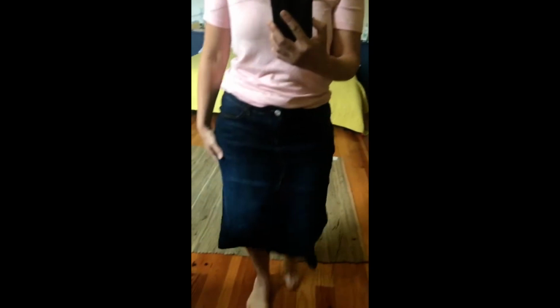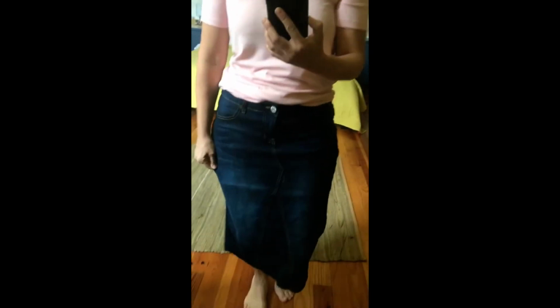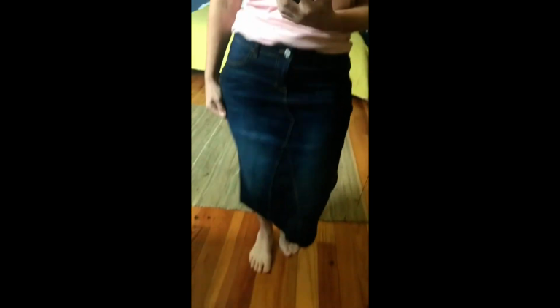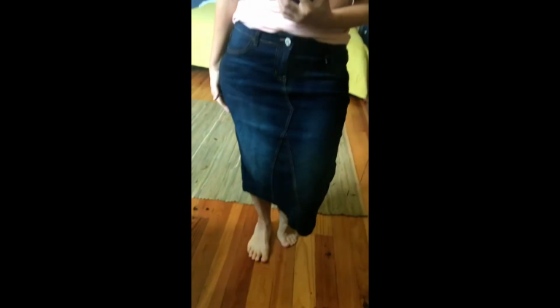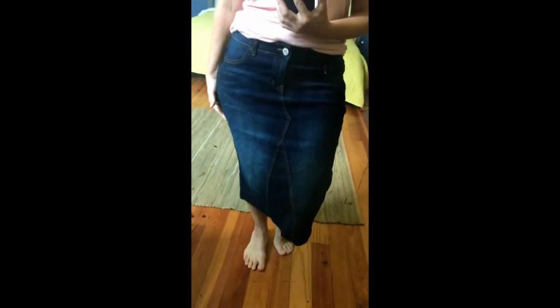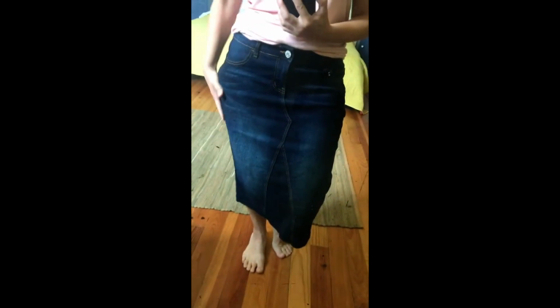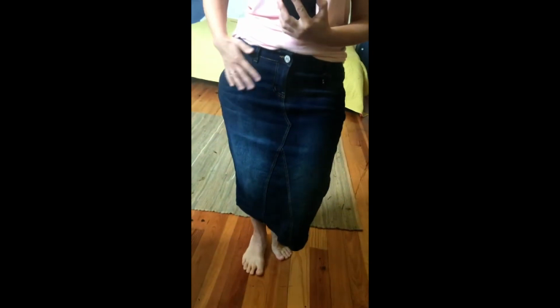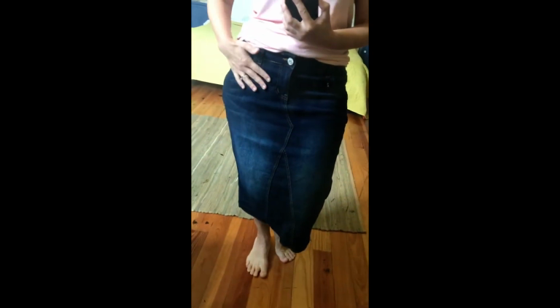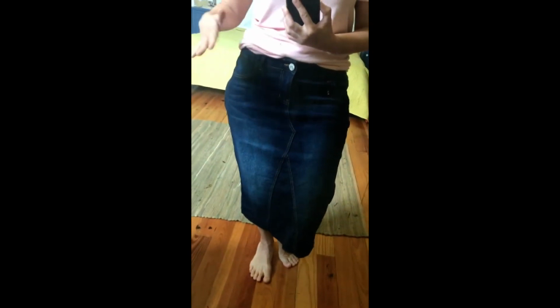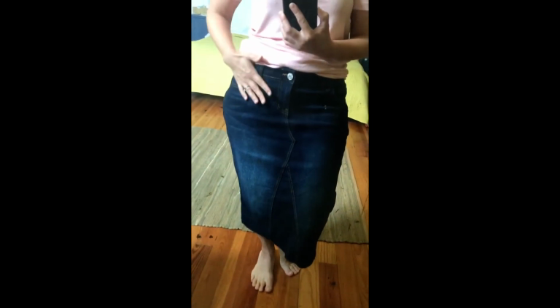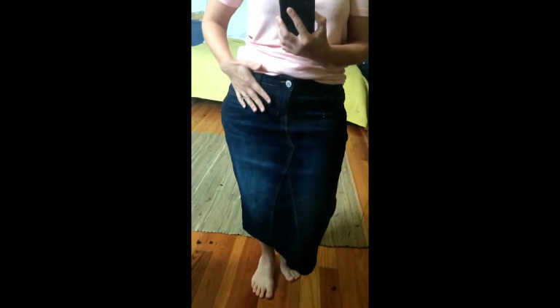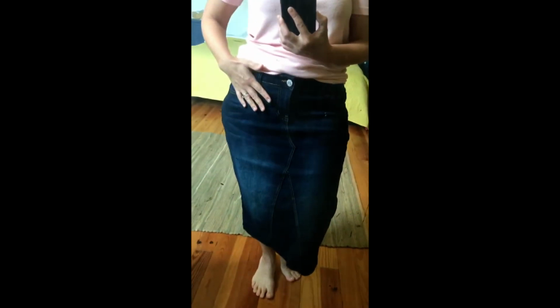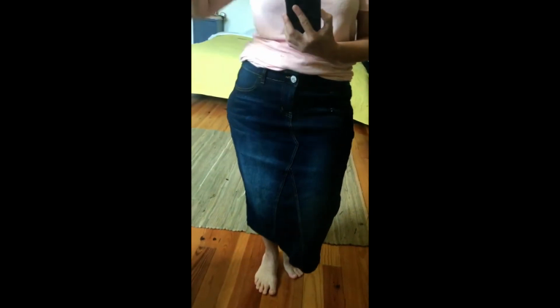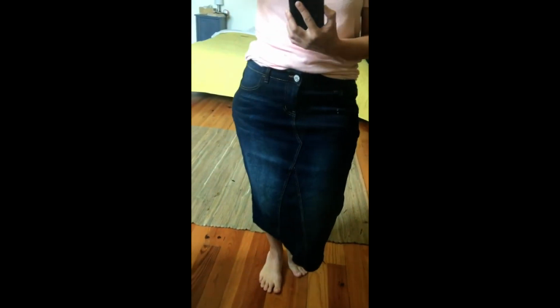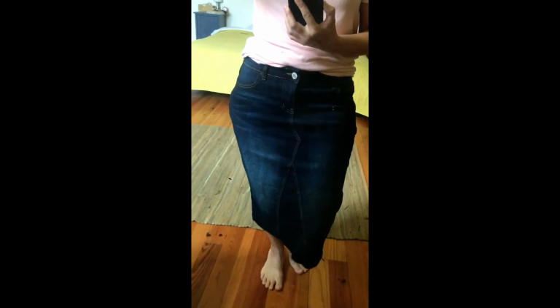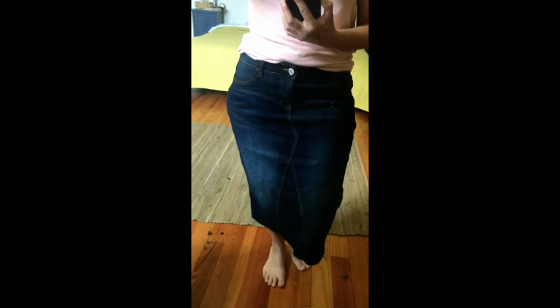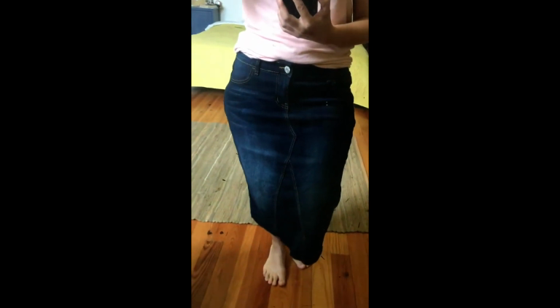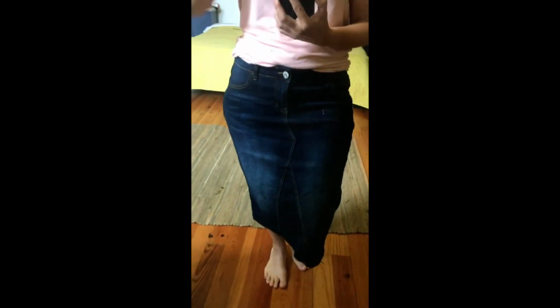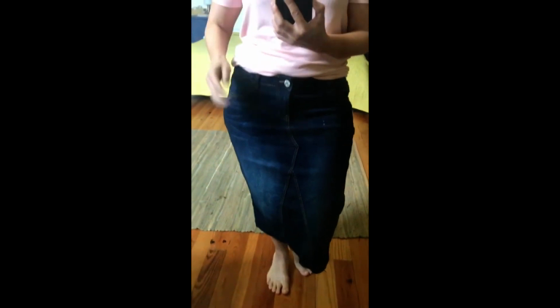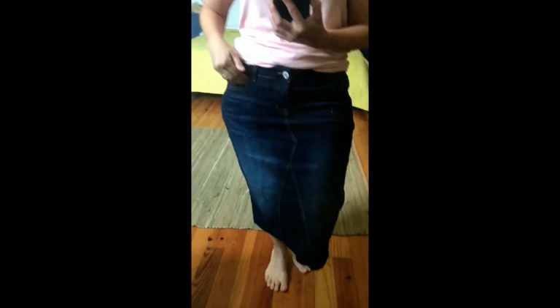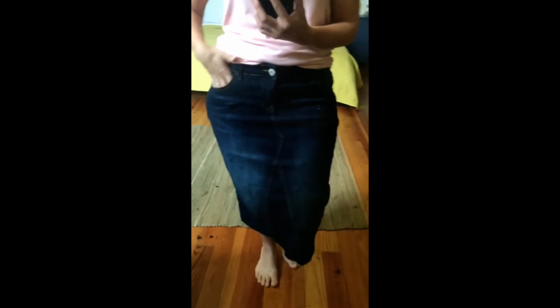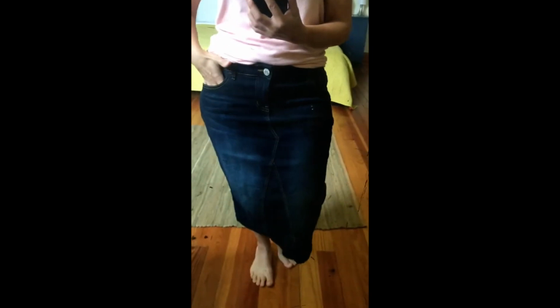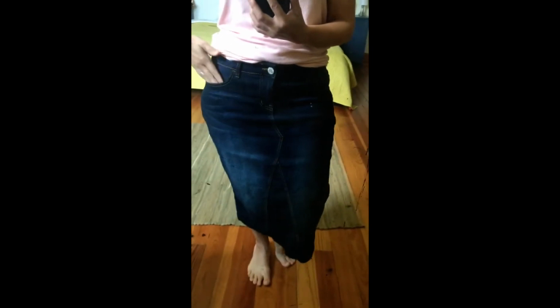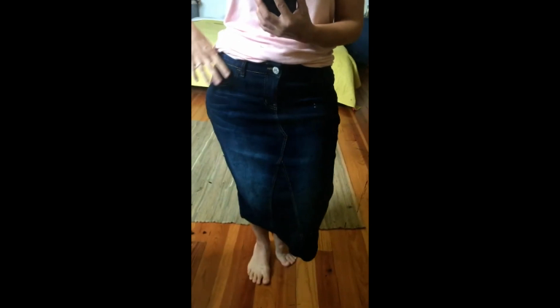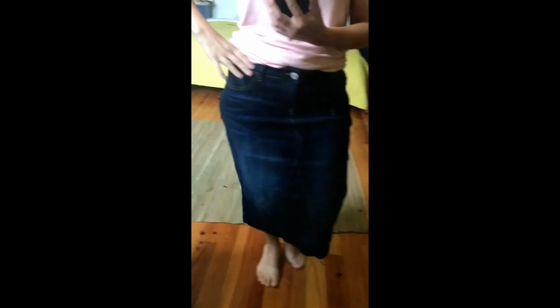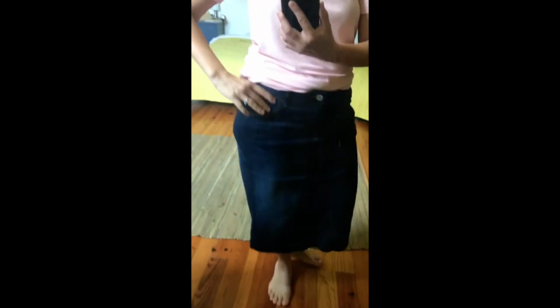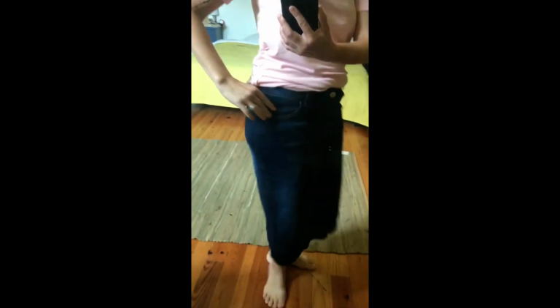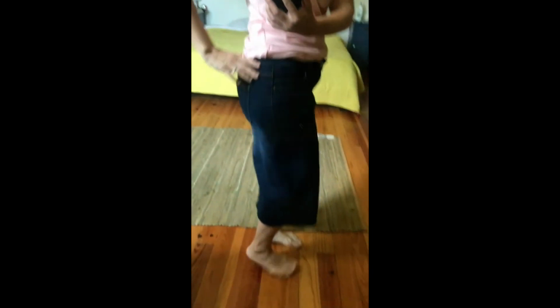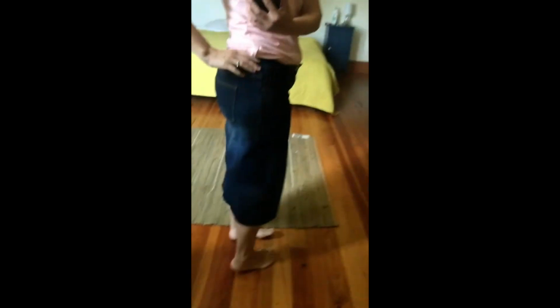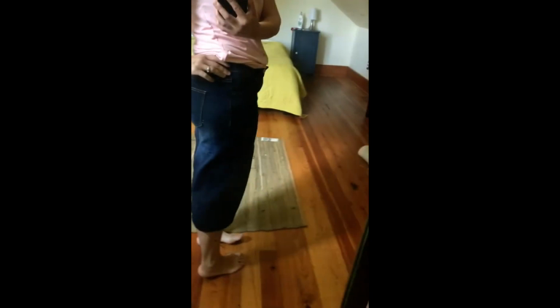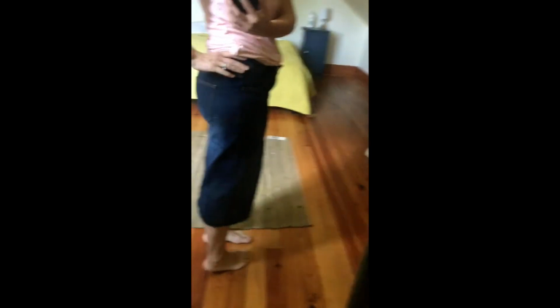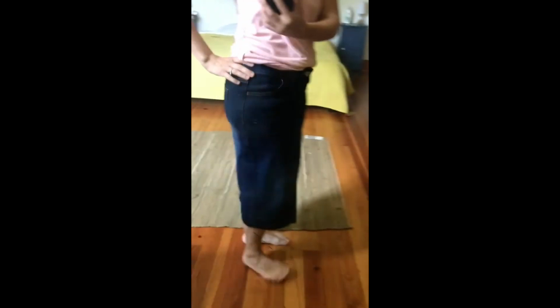I'm wearing a size medium for reference. I'm about a 10 — a solid 10, I'm going to say. So here it is.